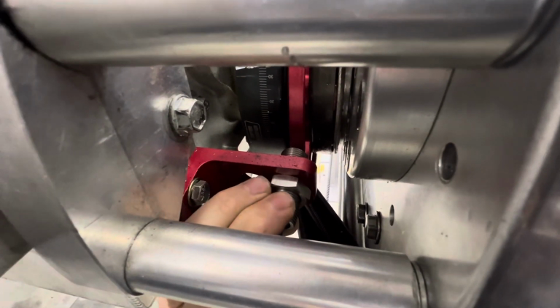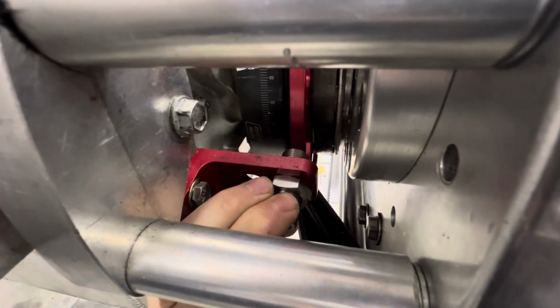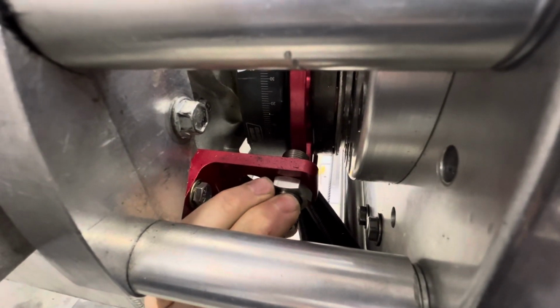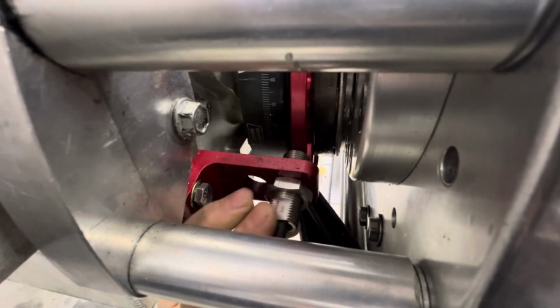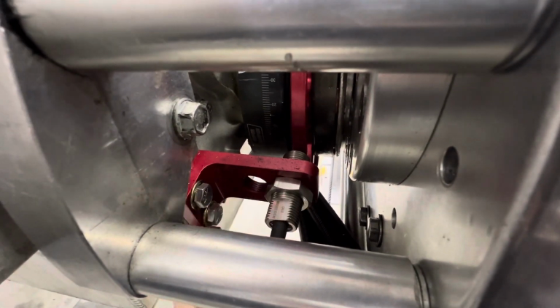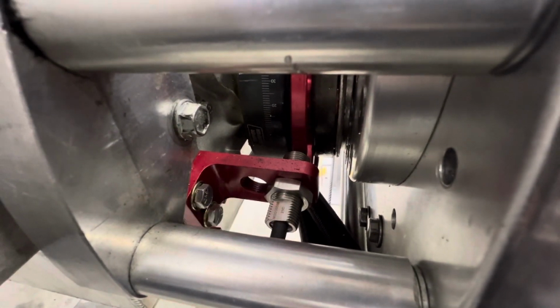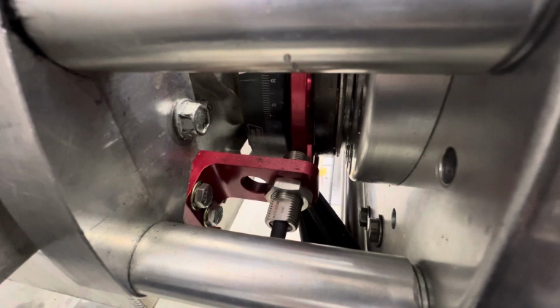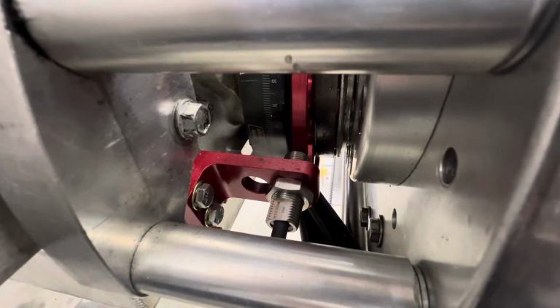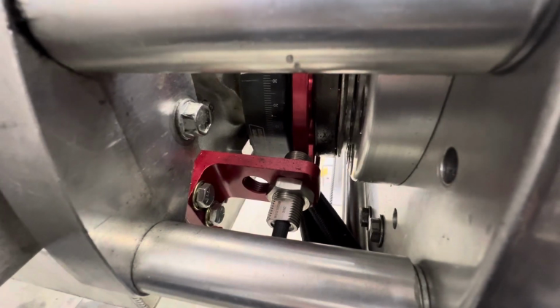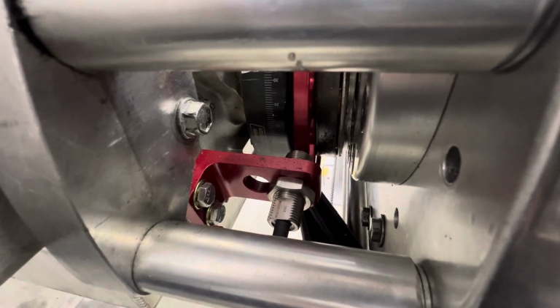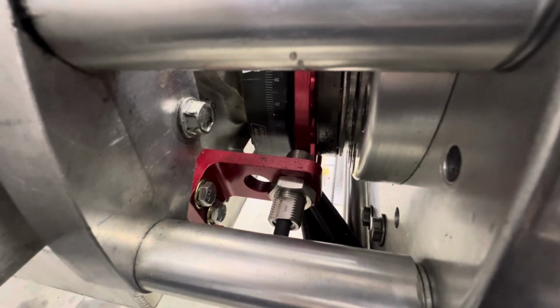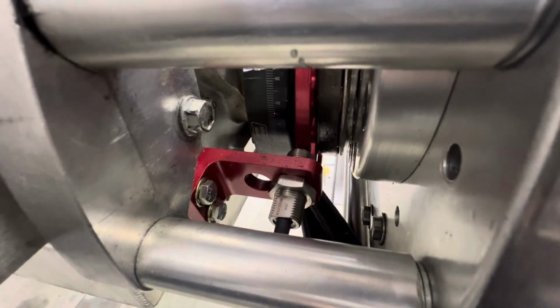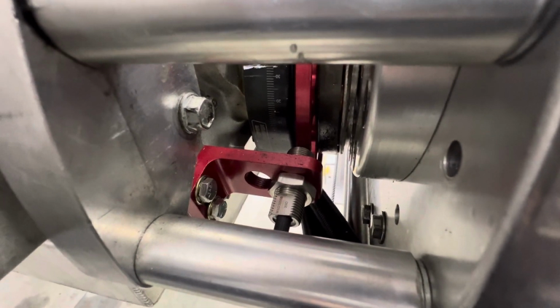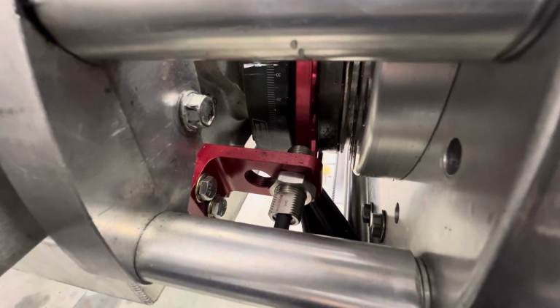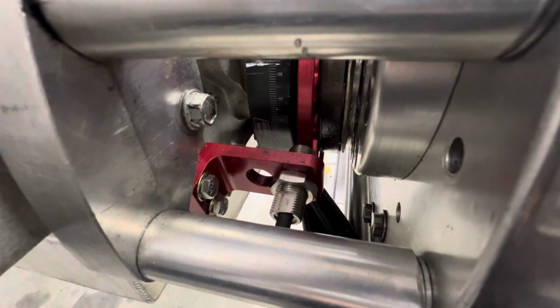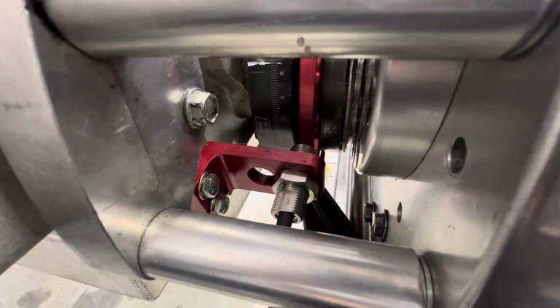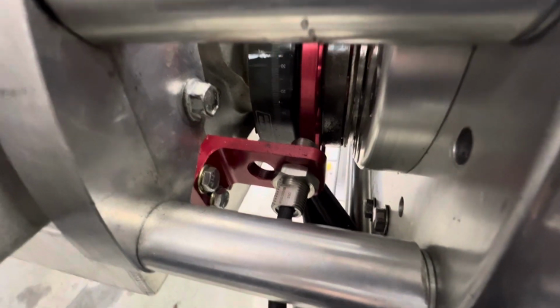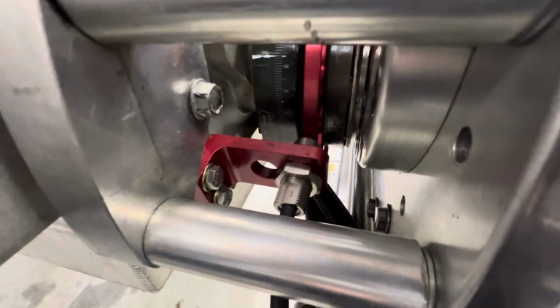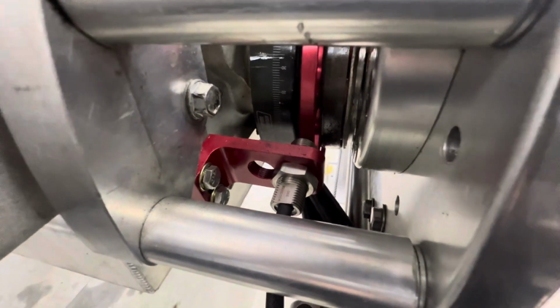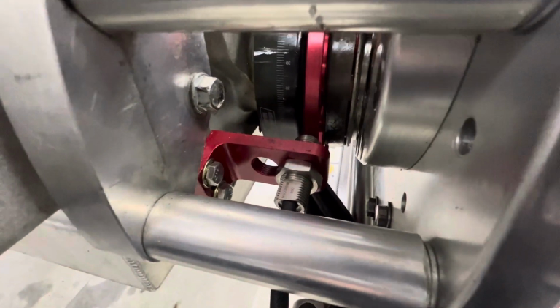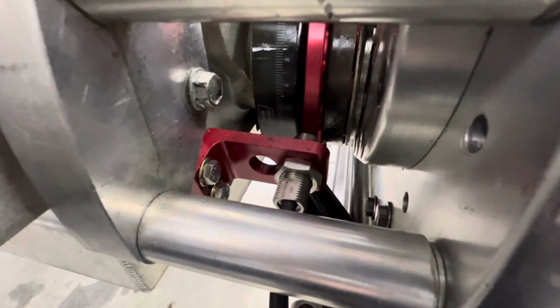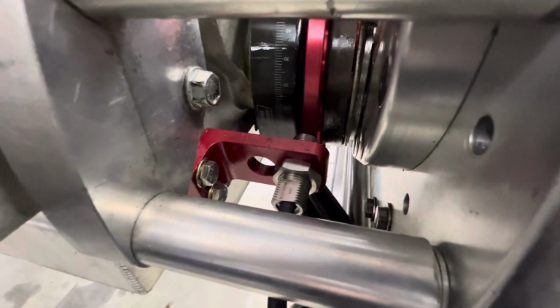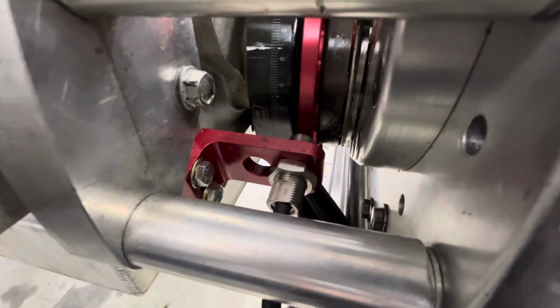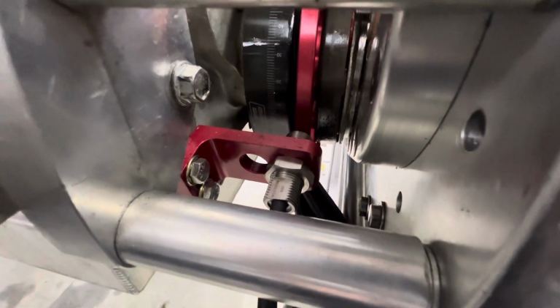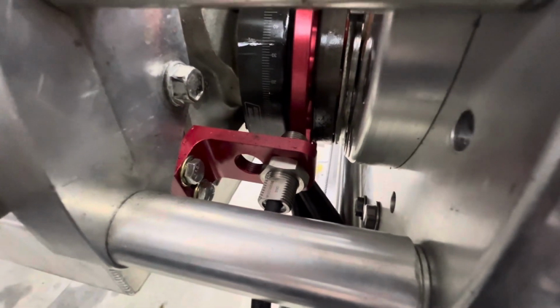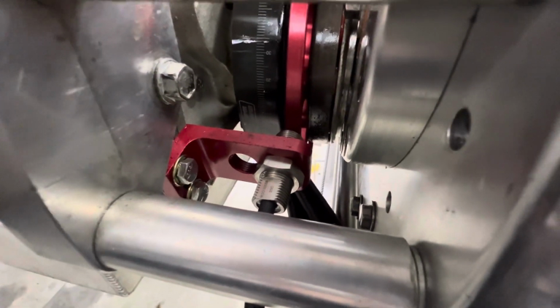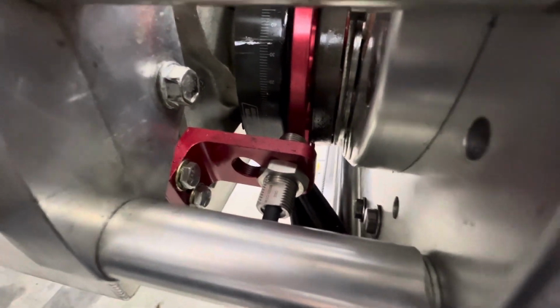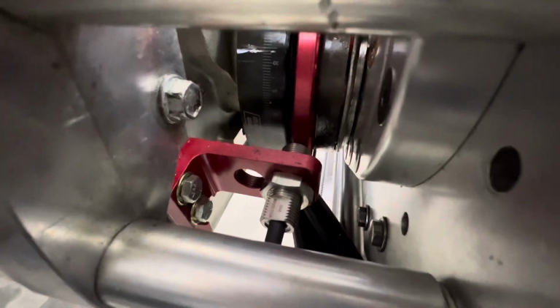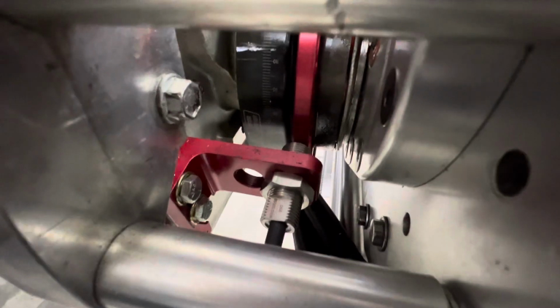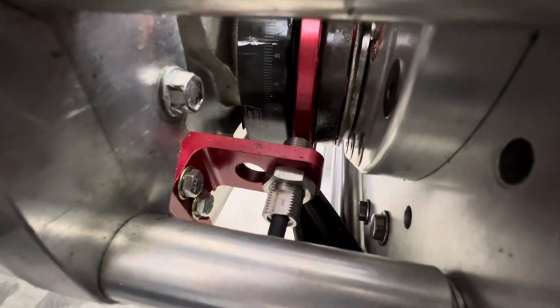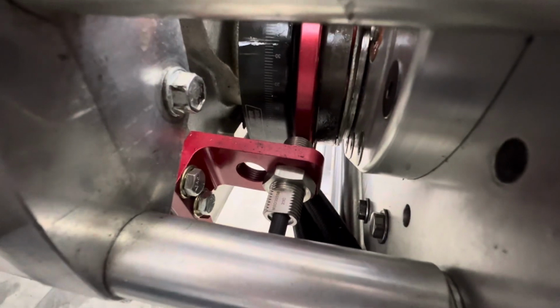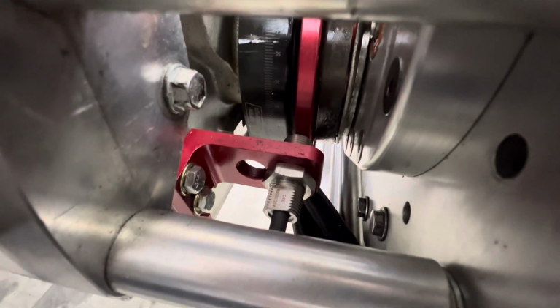And that's going to be right at 62 and a half thousandths, which is a perfect gap for these sensors. That's all for today. See you next time.